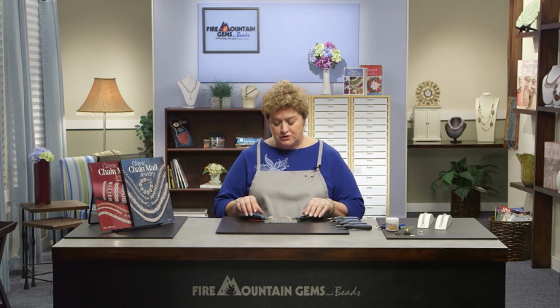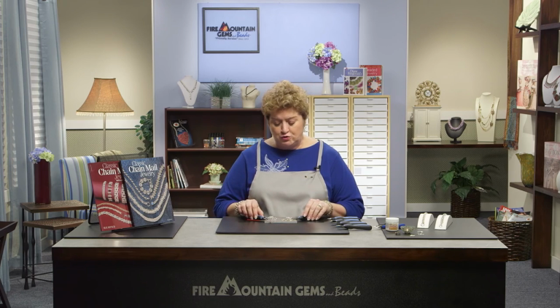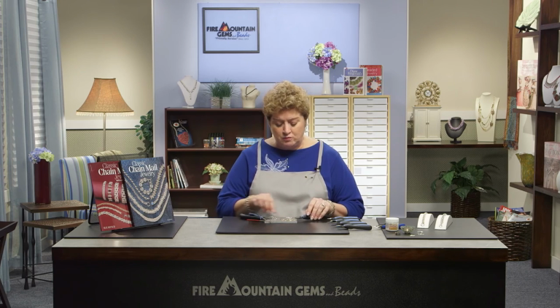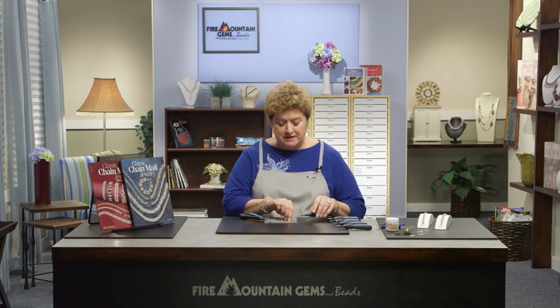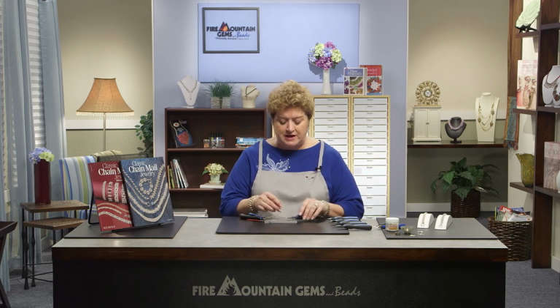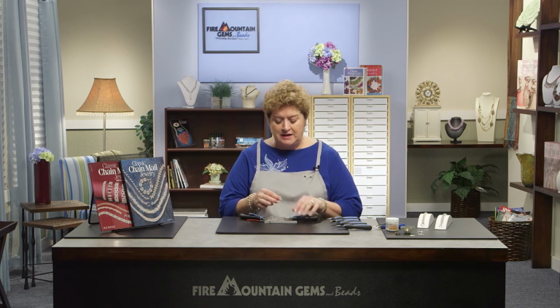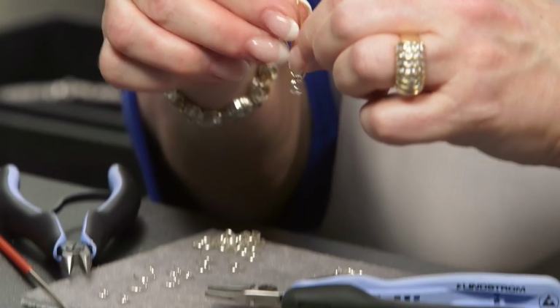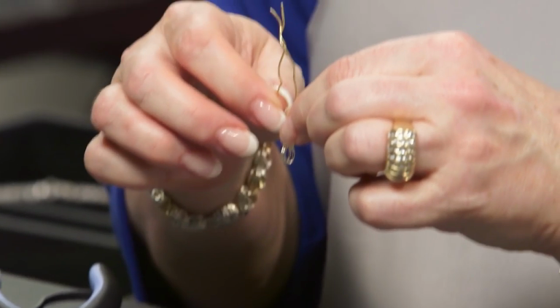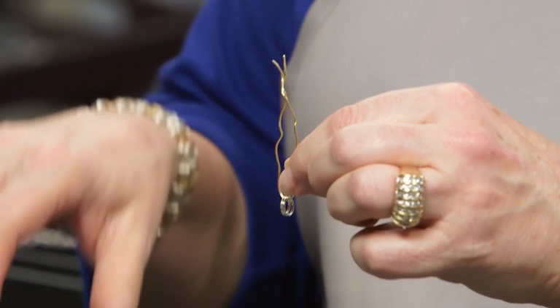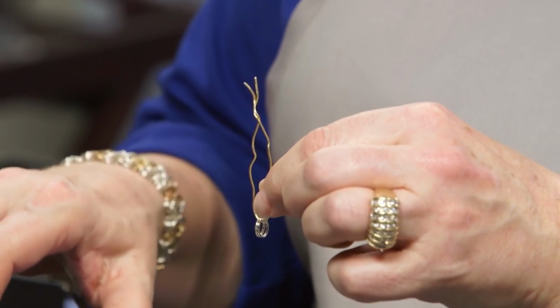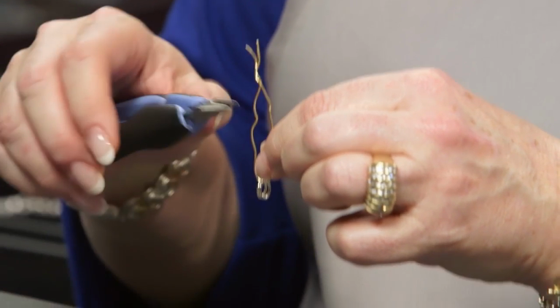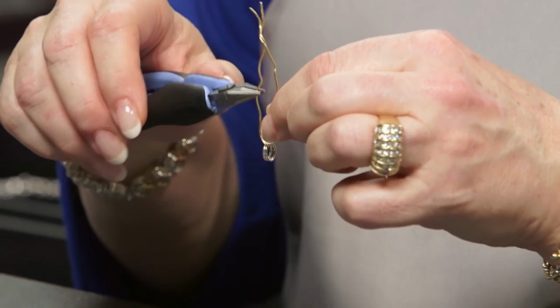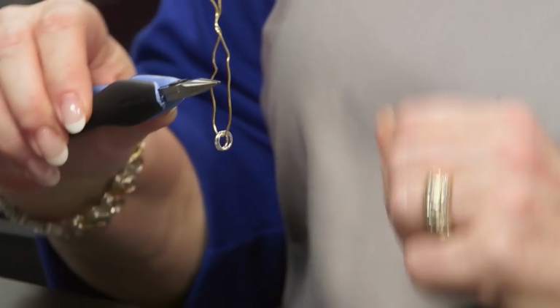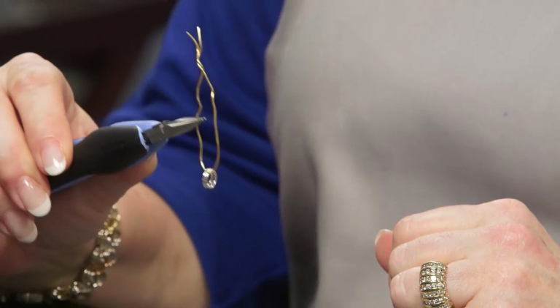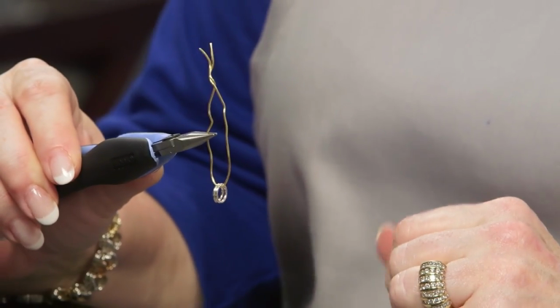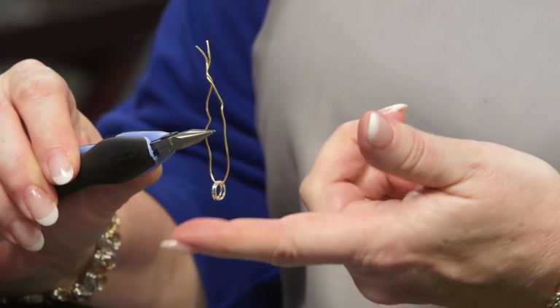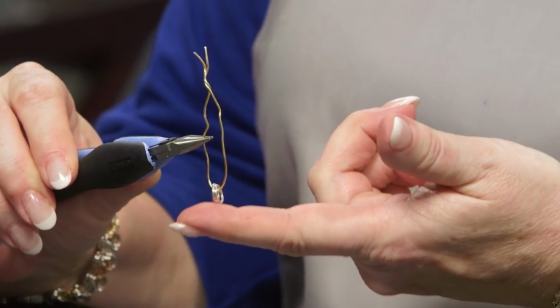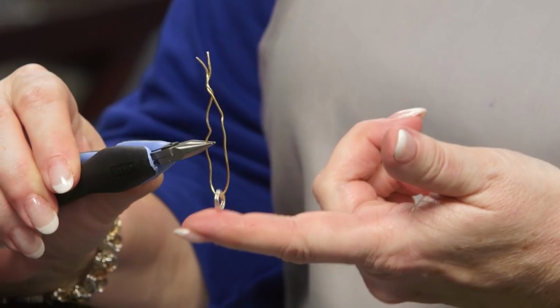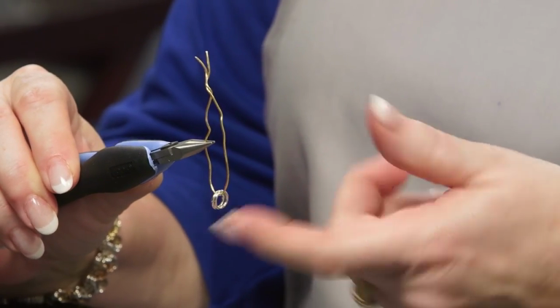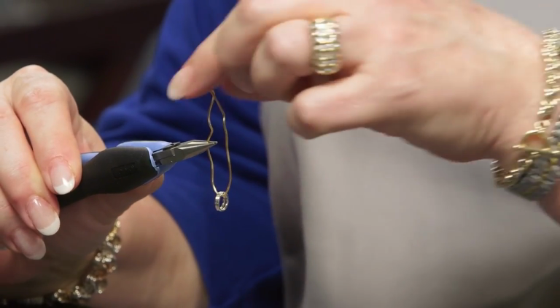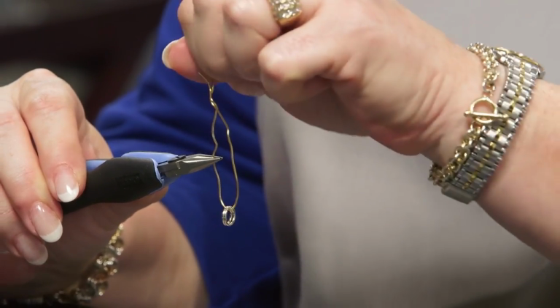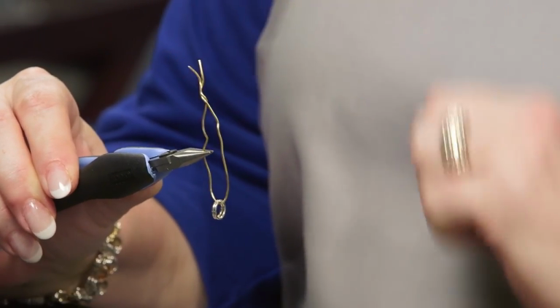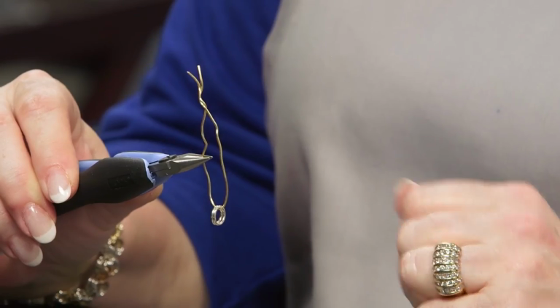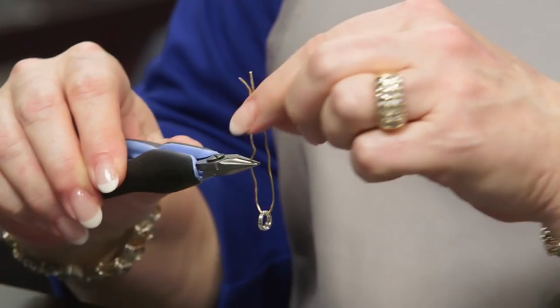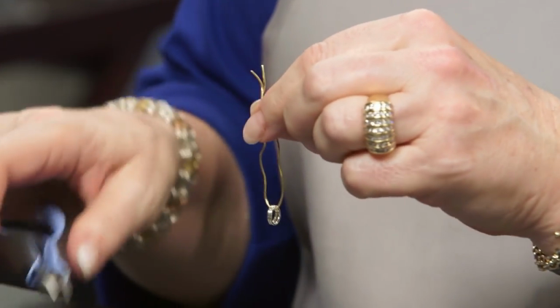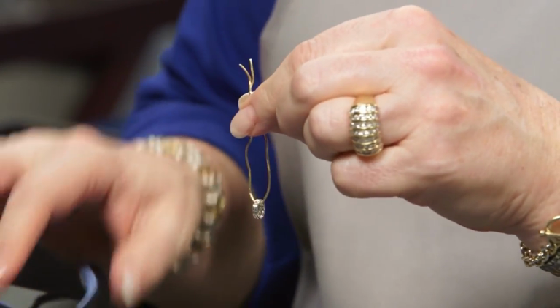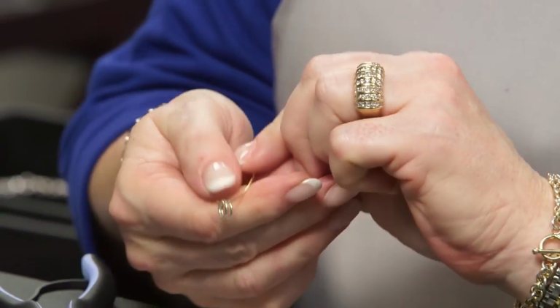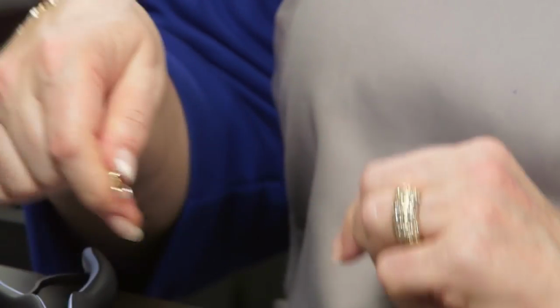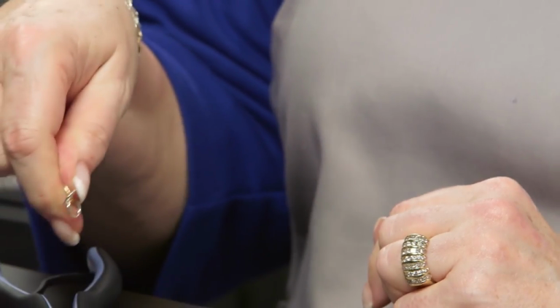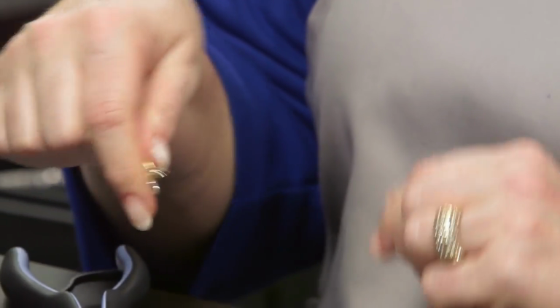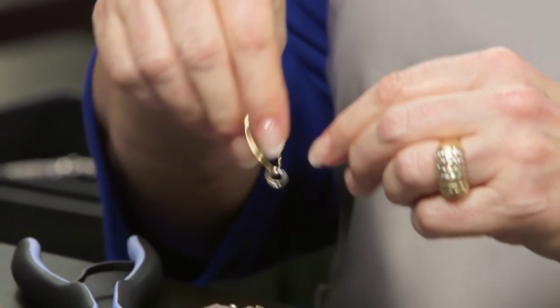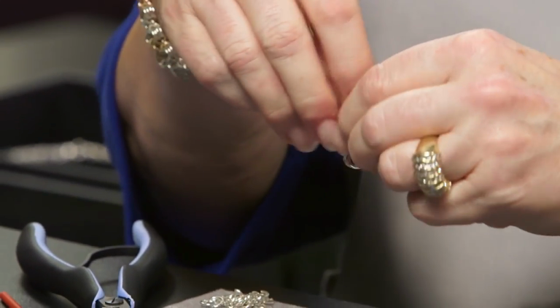To begin making the chain, close two large jump rings and place them on a wire, put them down toward the middle, and twist the ends of the wire shut. That just gives you a tool to help hold onto the chain while it is short.